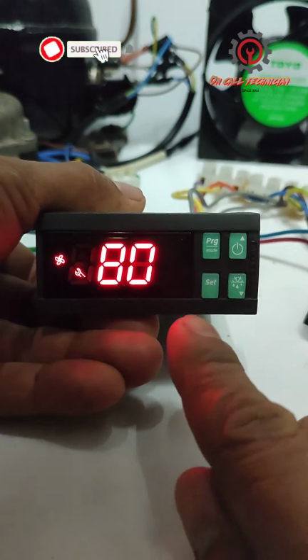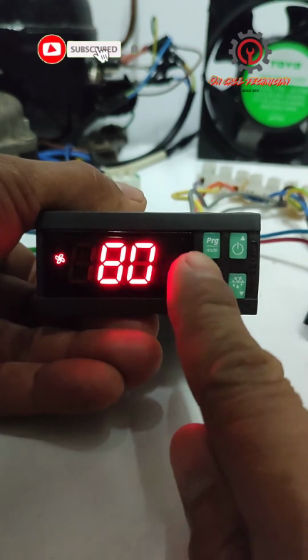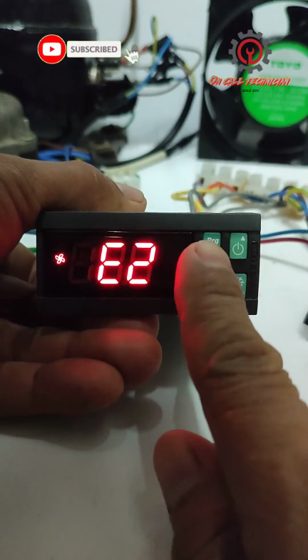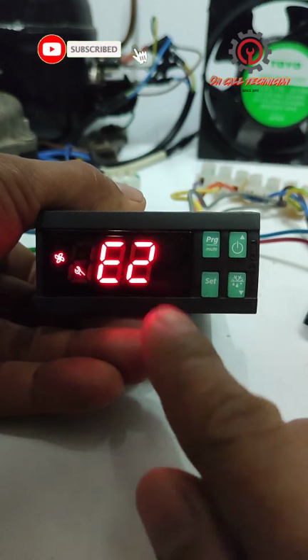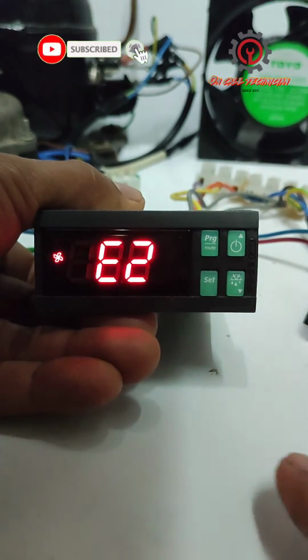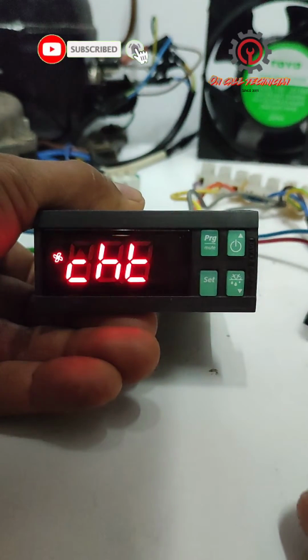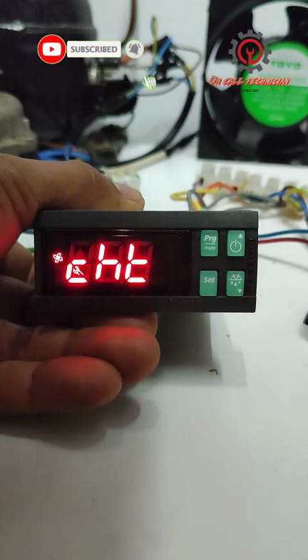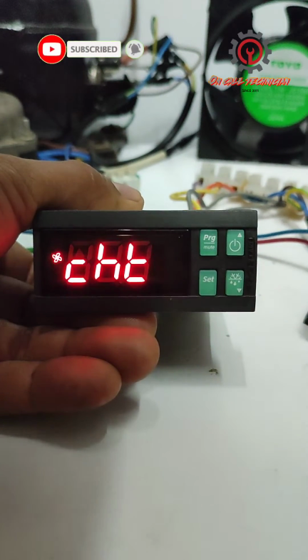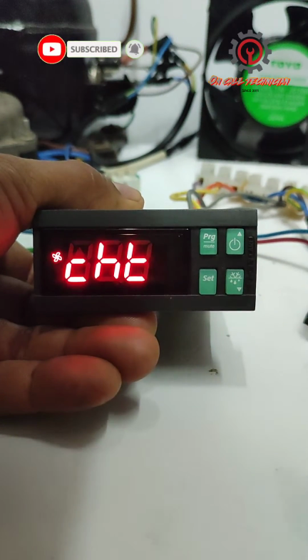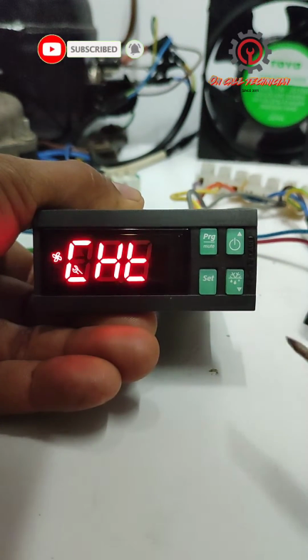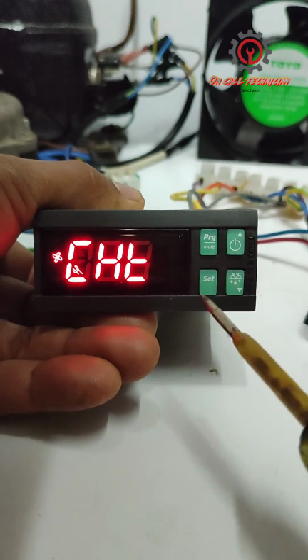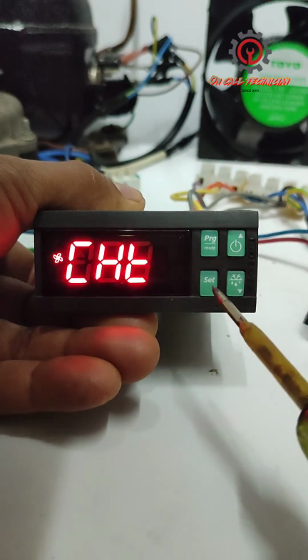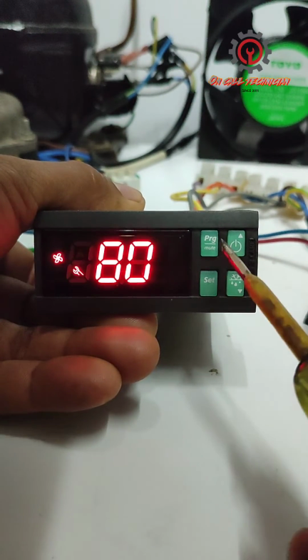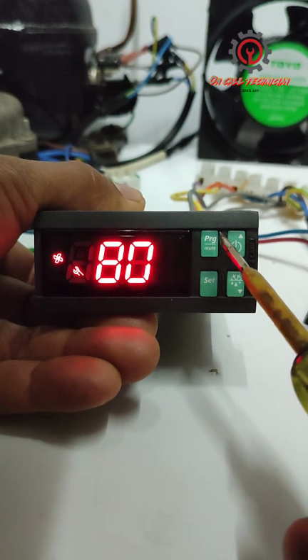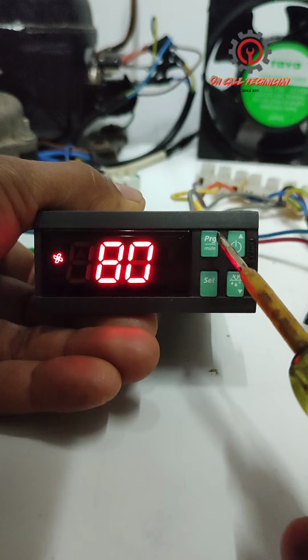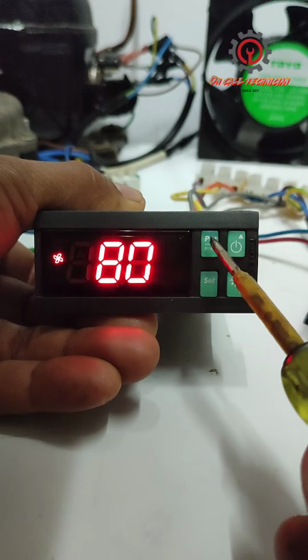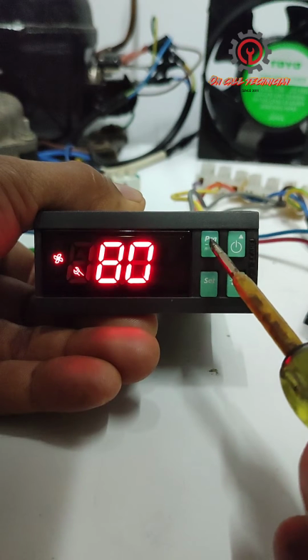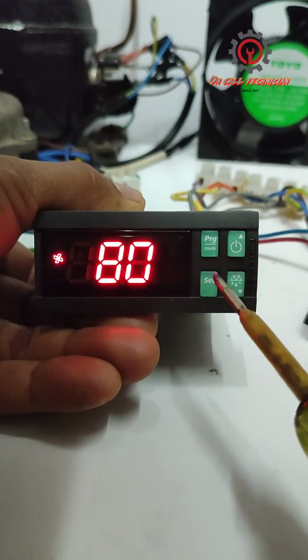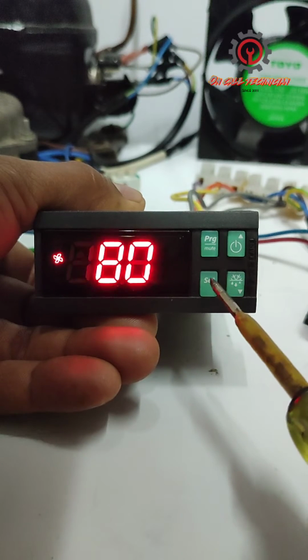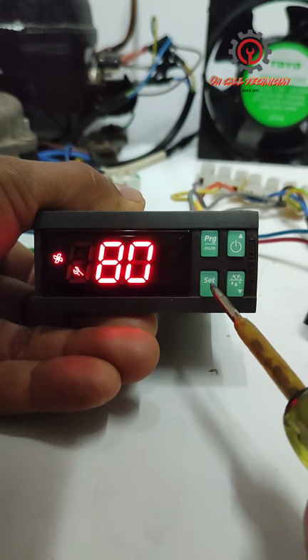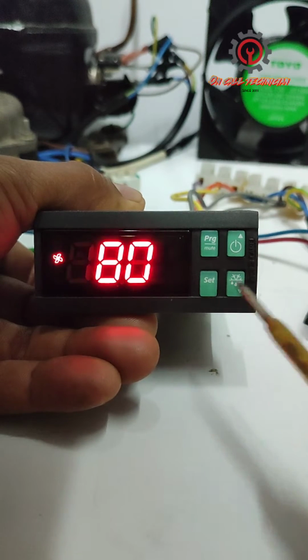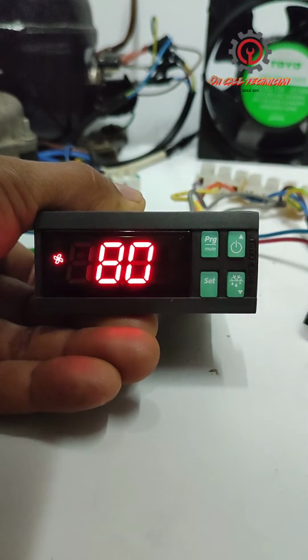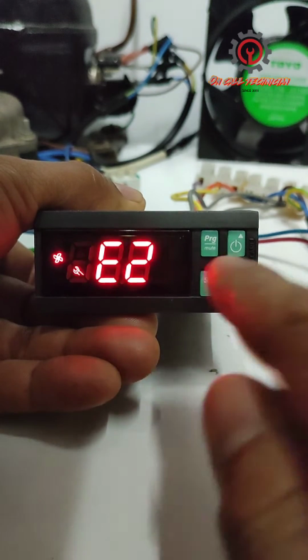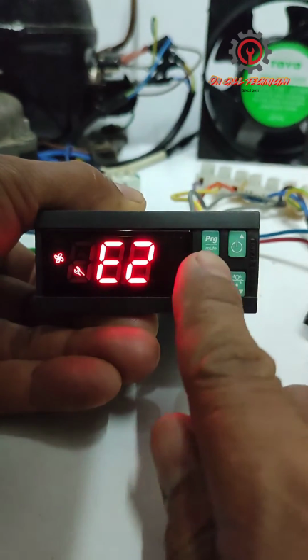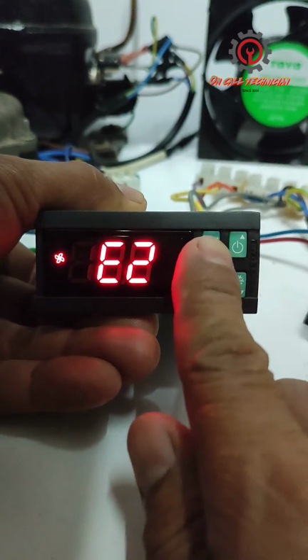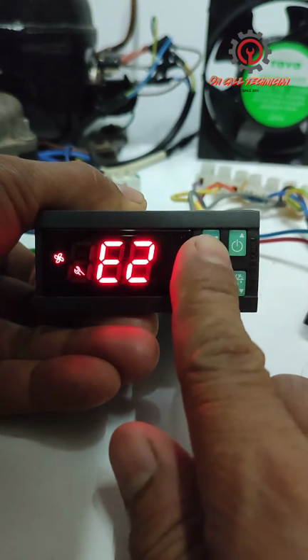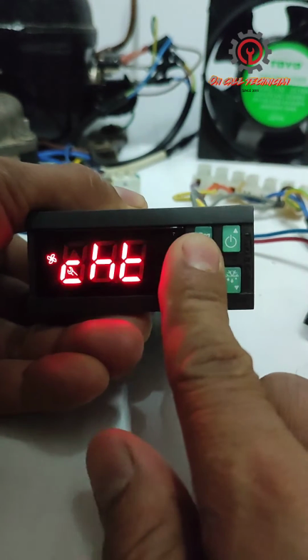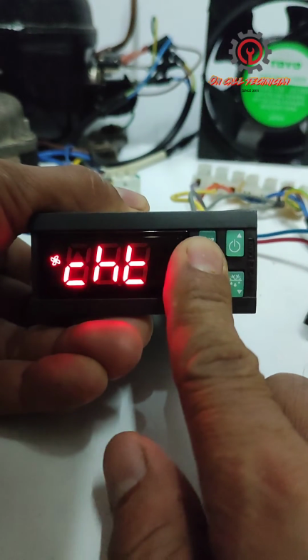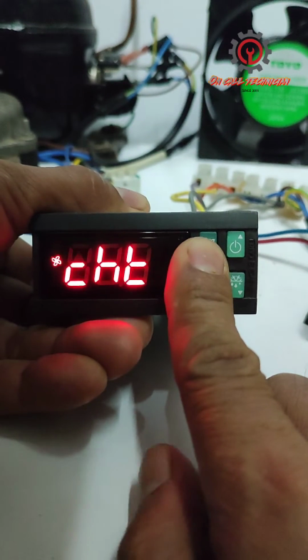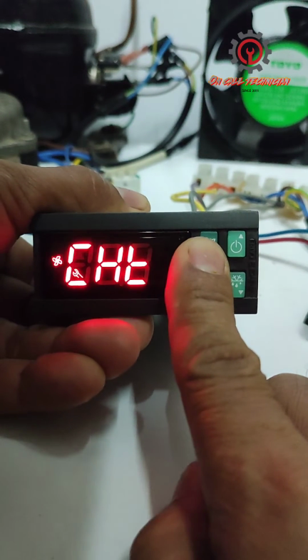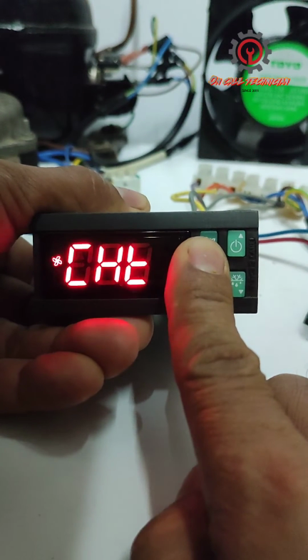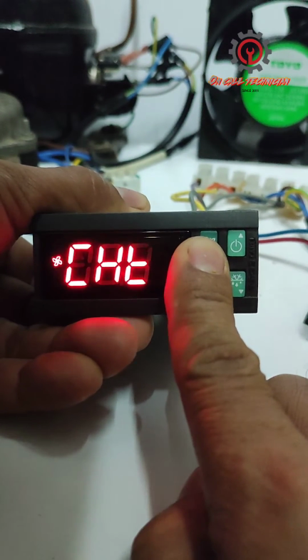I'm going to enter the programming mode by pressing the Program and Set buttons at the same time — just long press it.